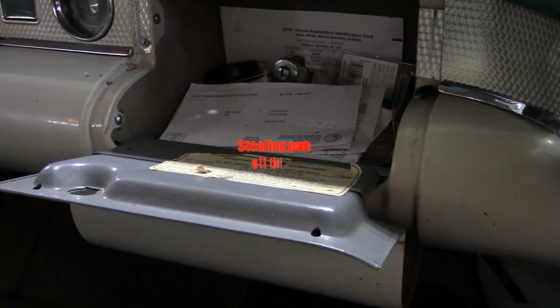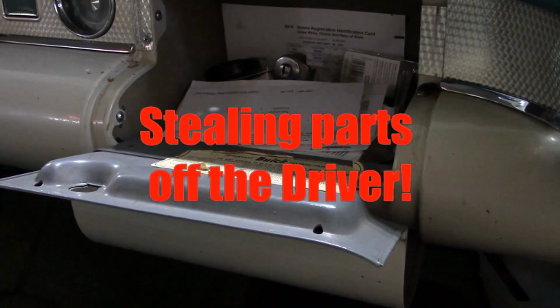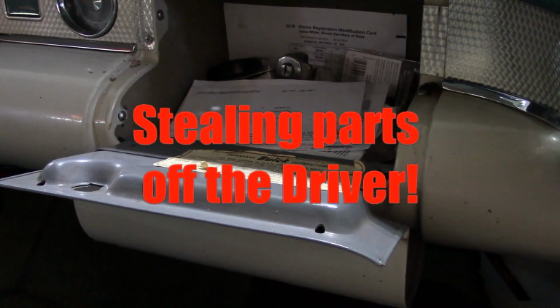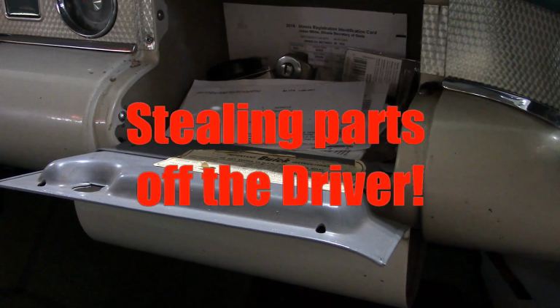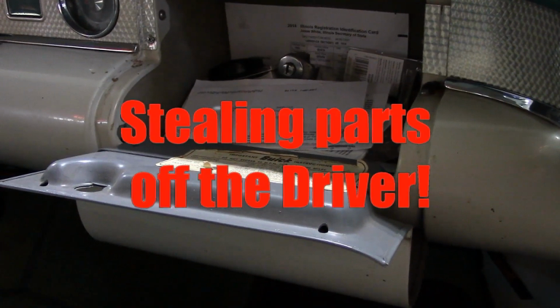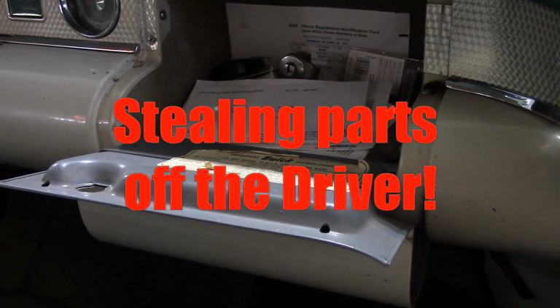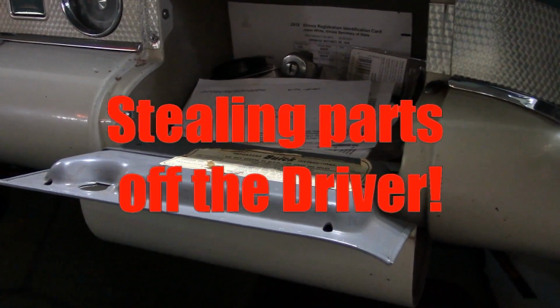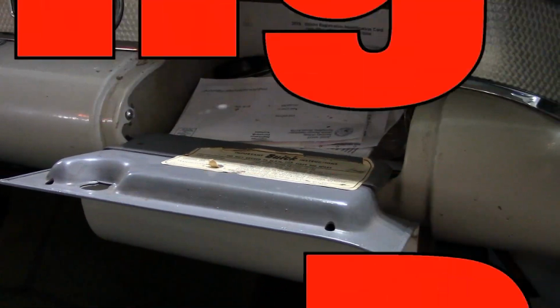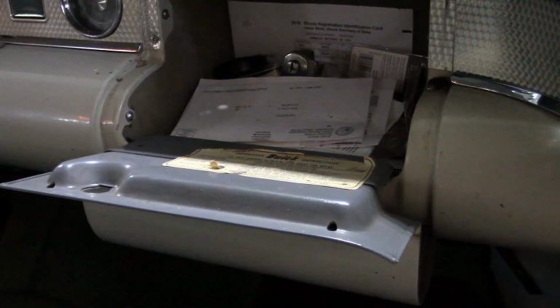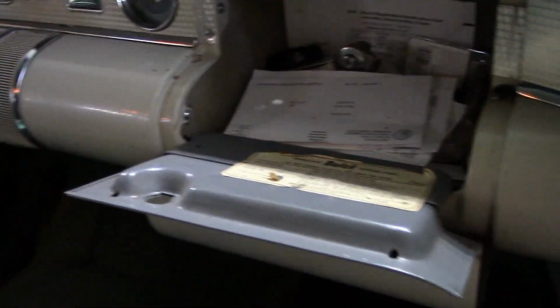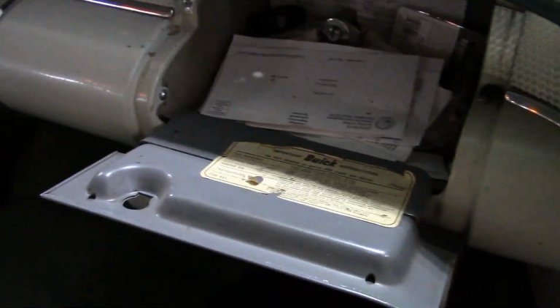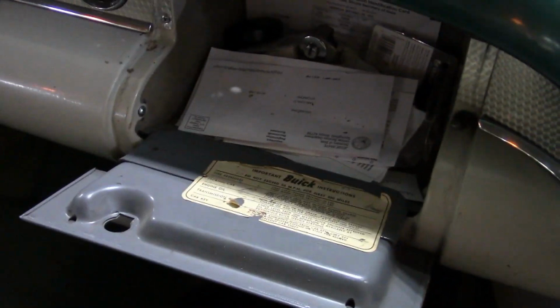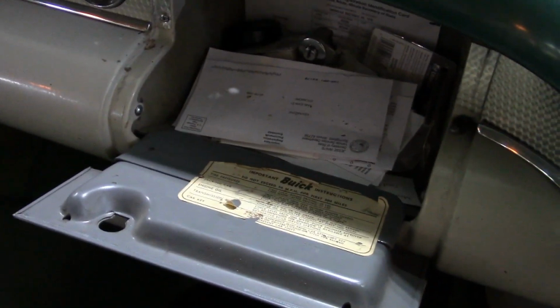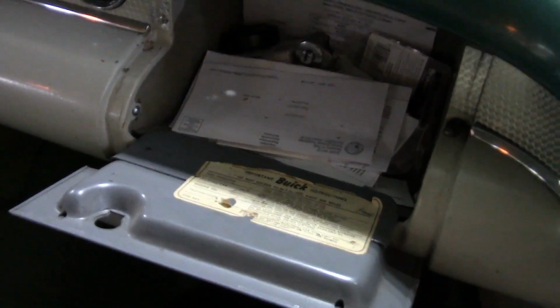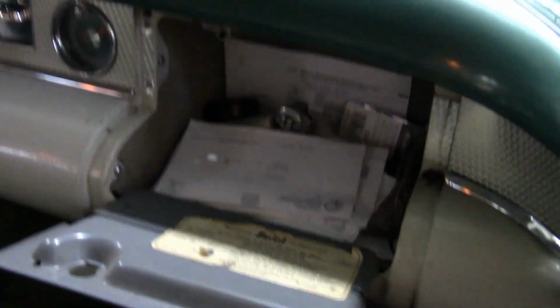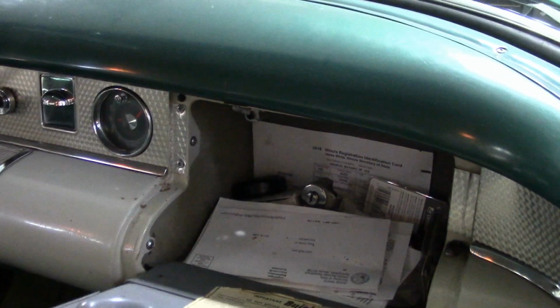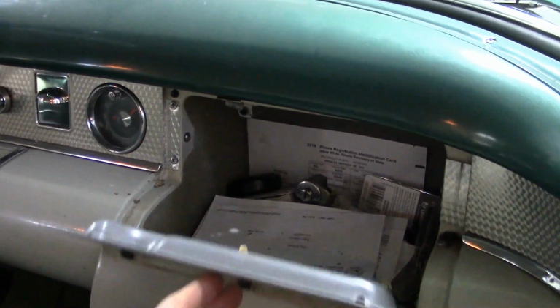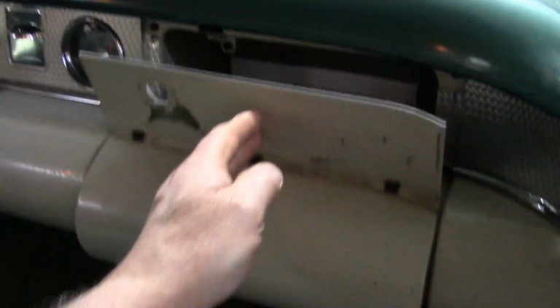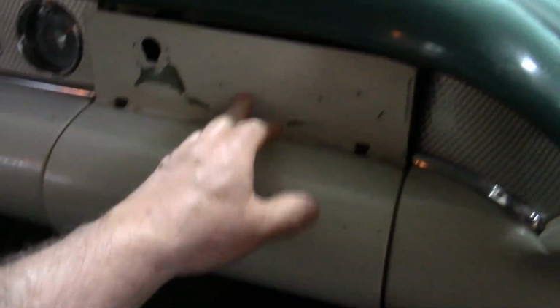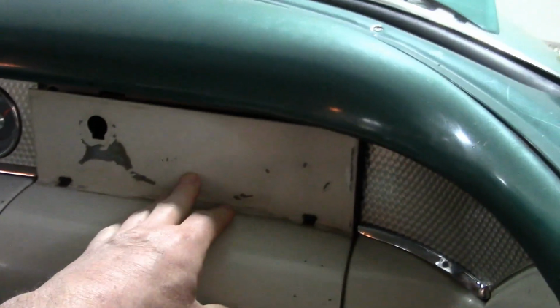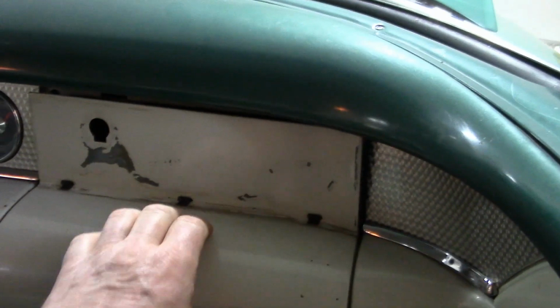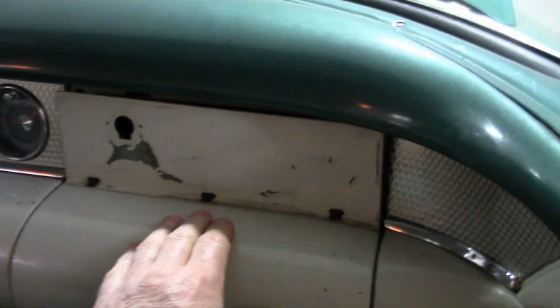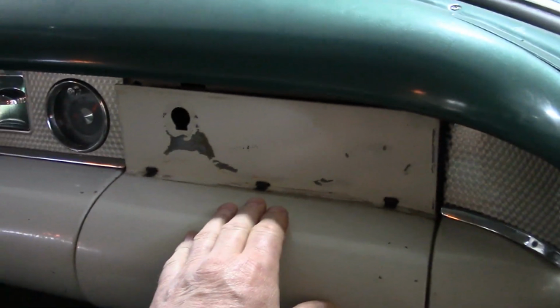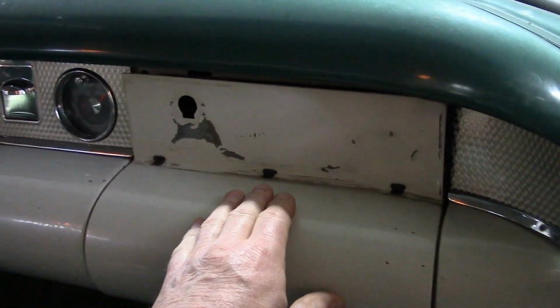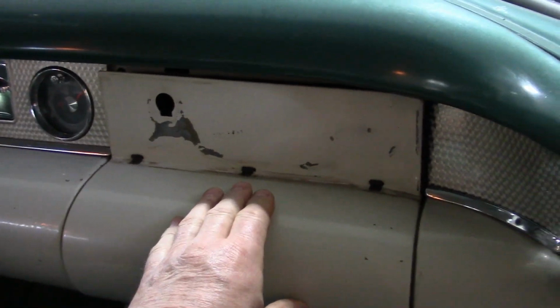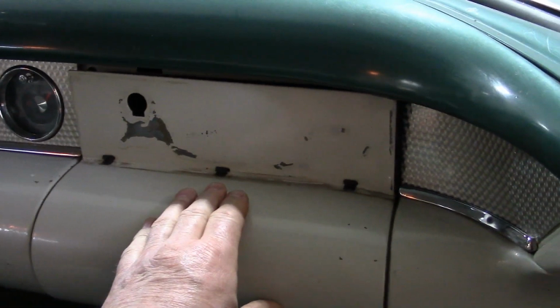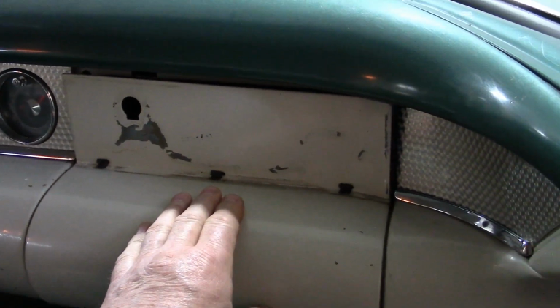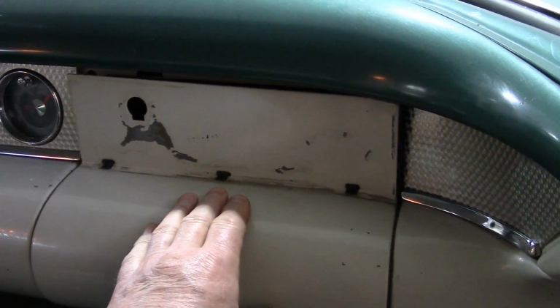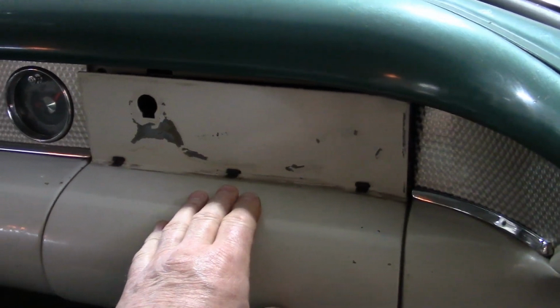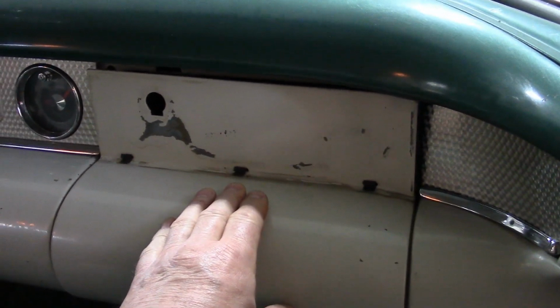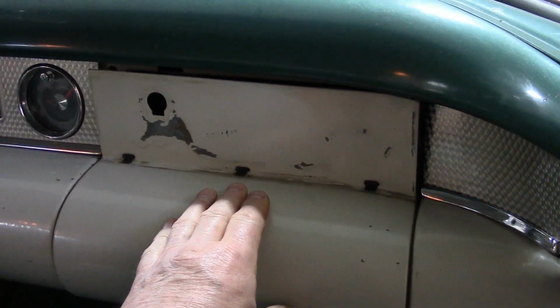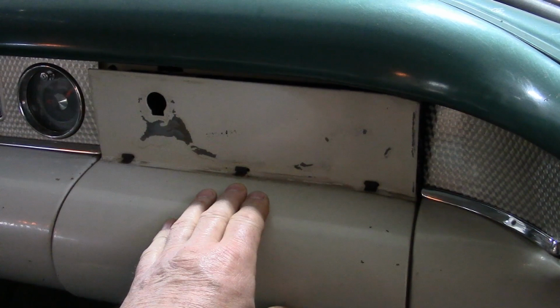I'm out here on the parts car. One bid. Look what's missing. I wonder what happened to that.